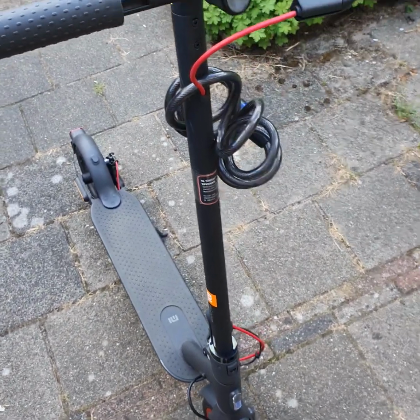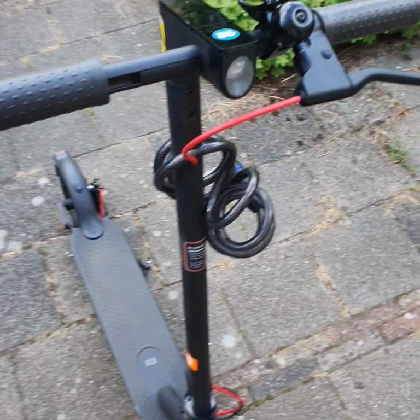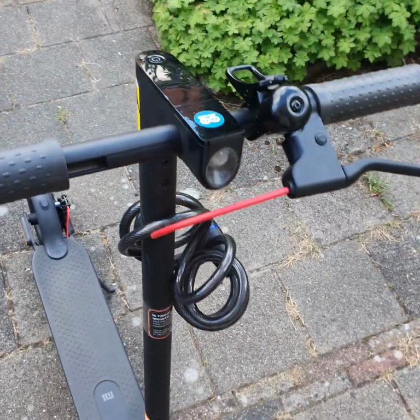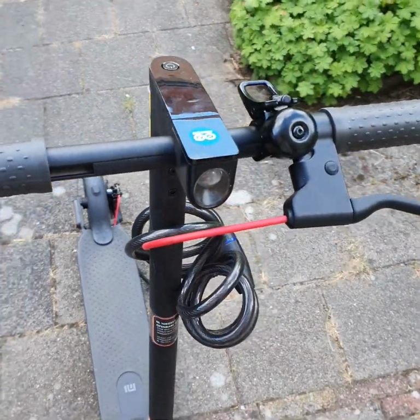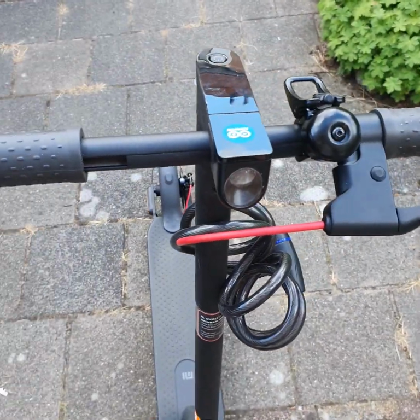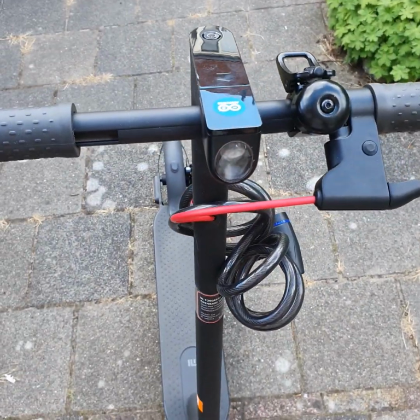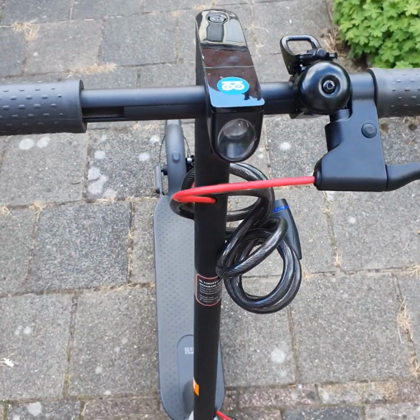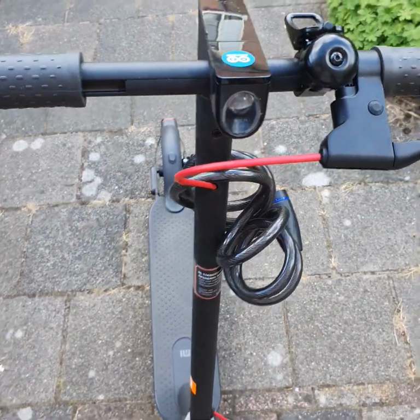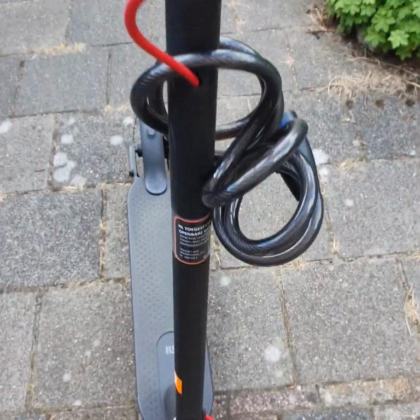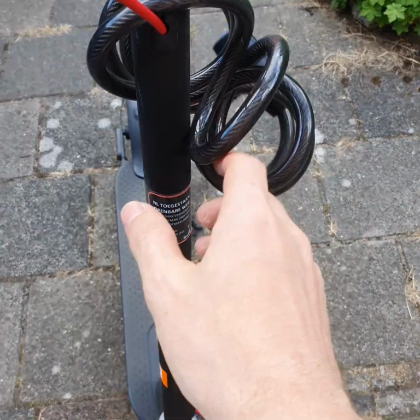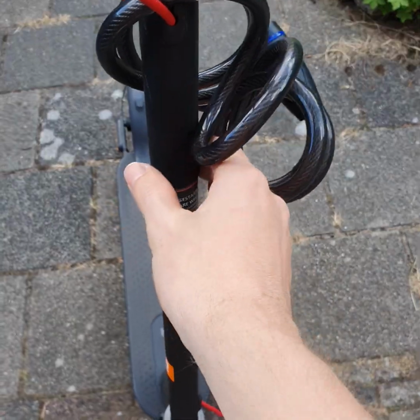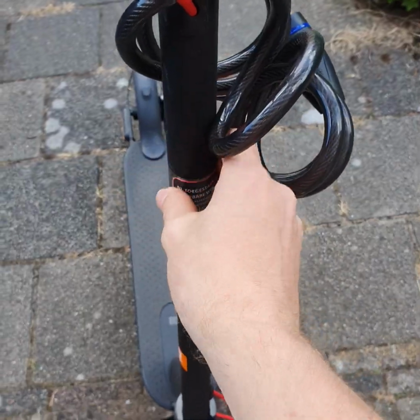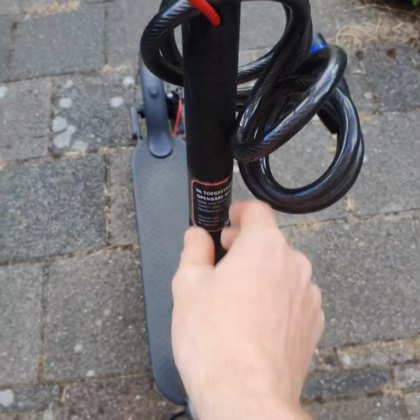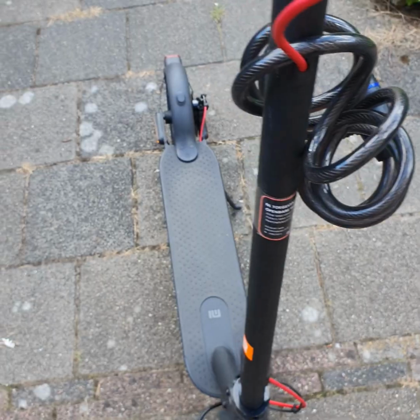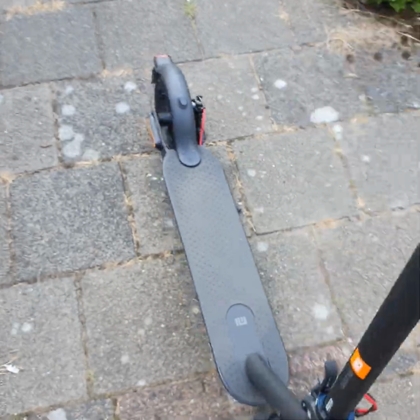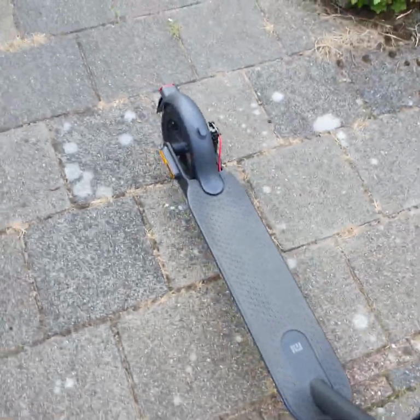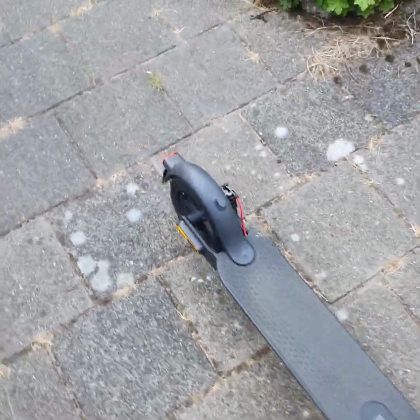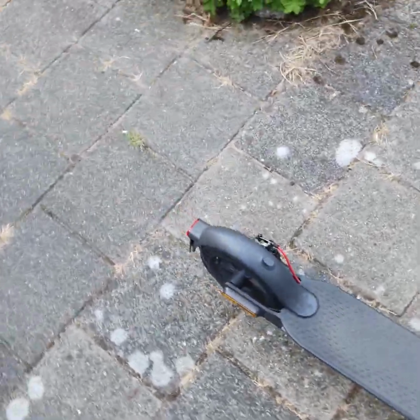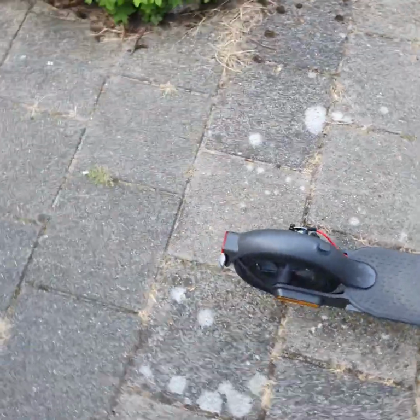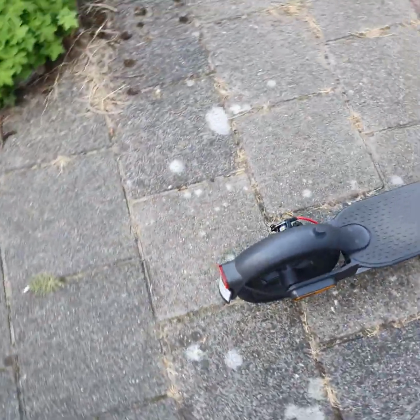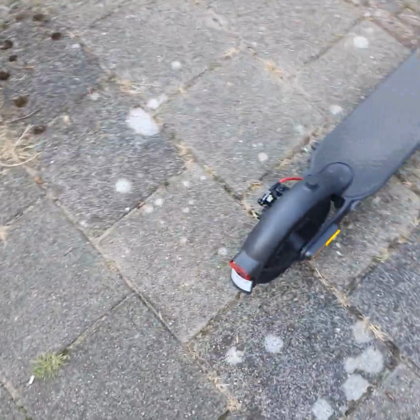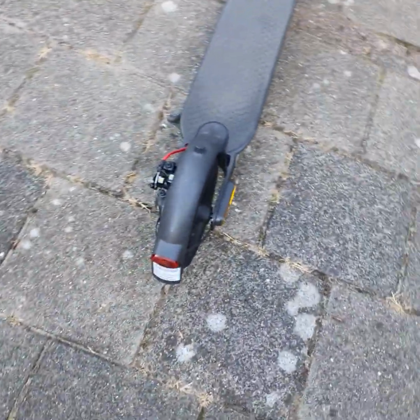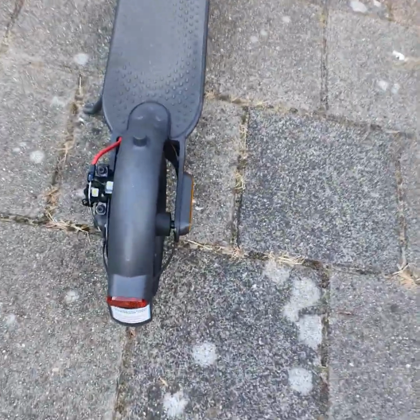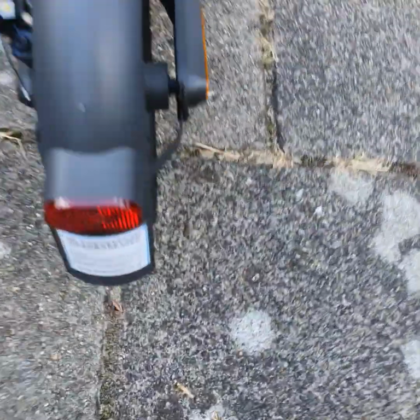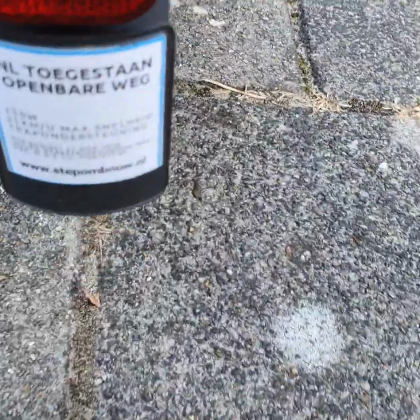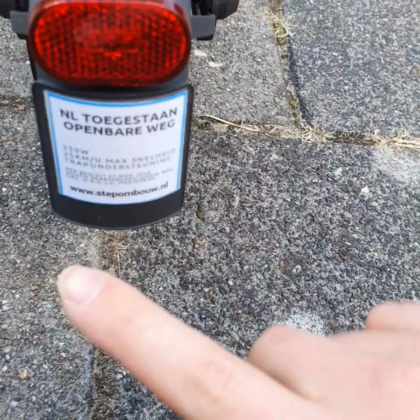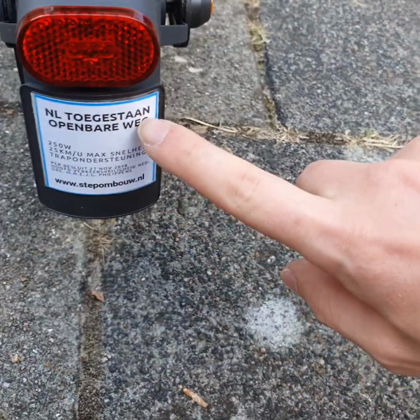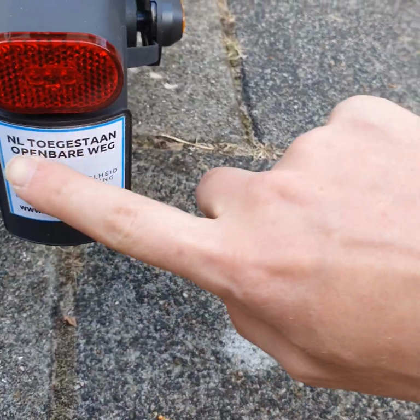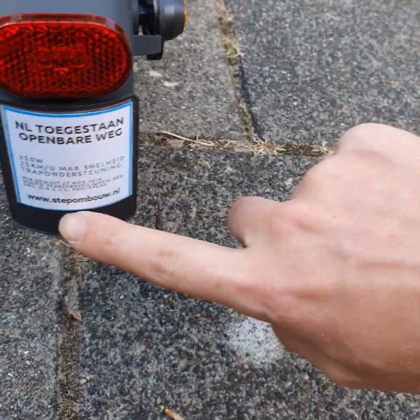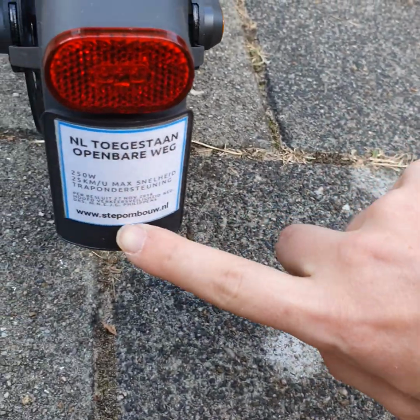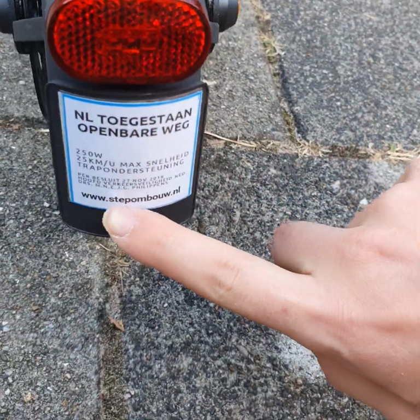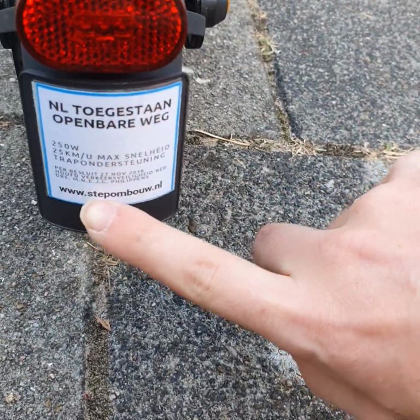This is the way you can get e-scooters road legal in the Netherlands. I'll put a sticker on here so that people who are interested and see this e-scooter parked somewhere can read it and find the link.